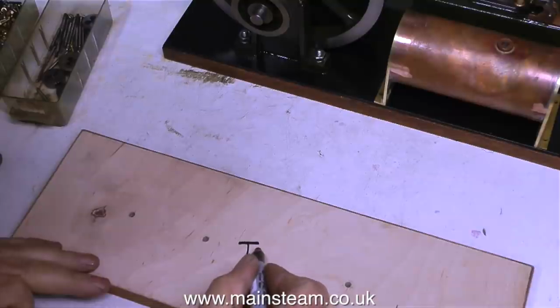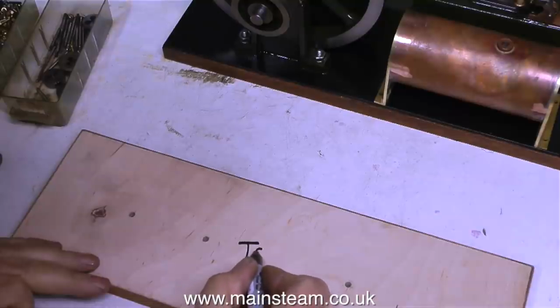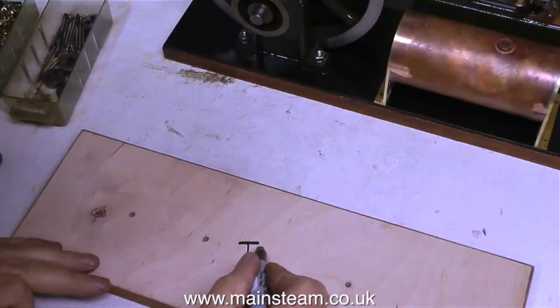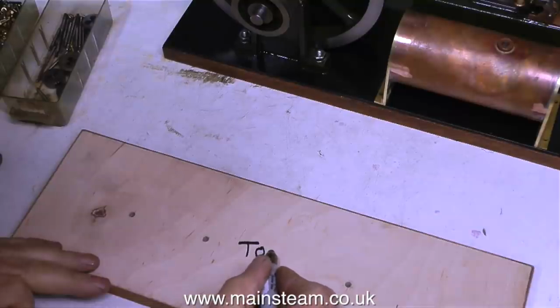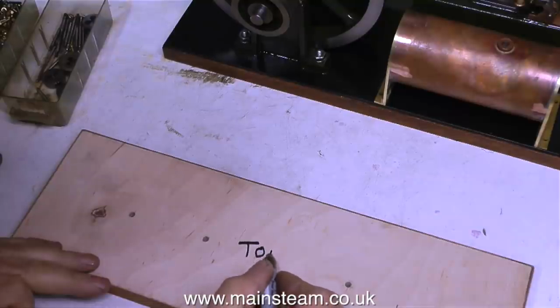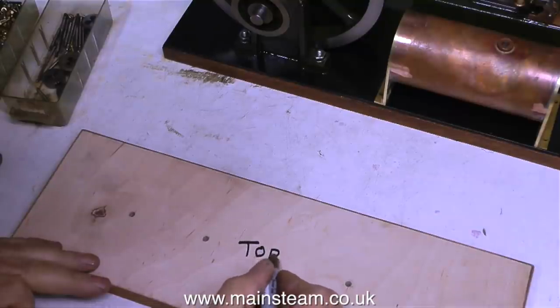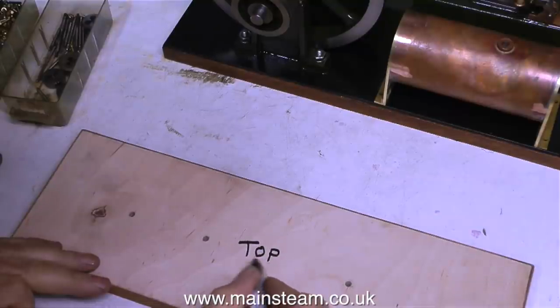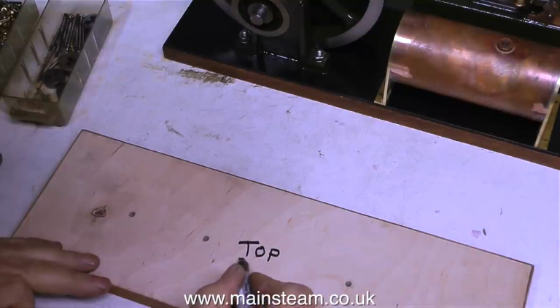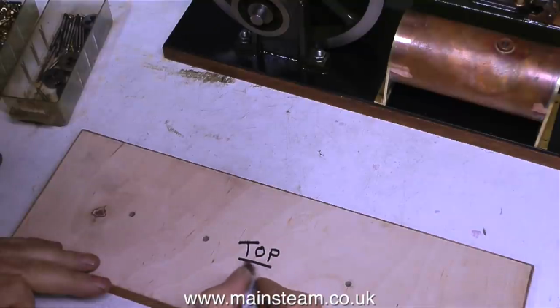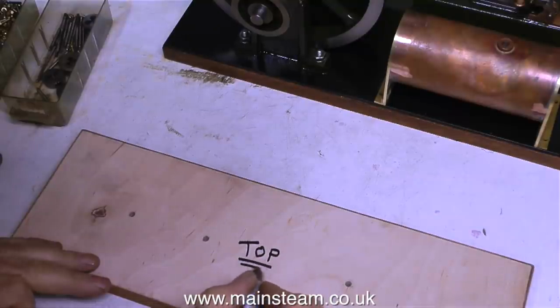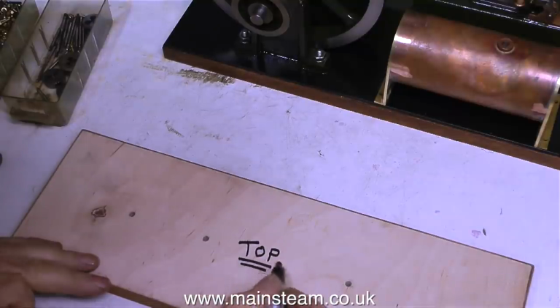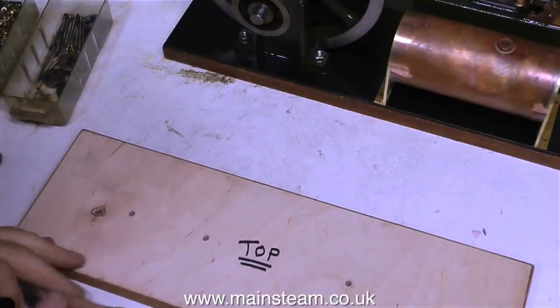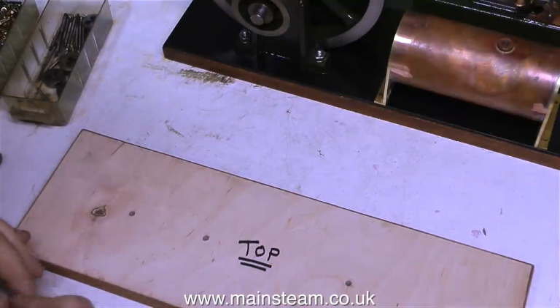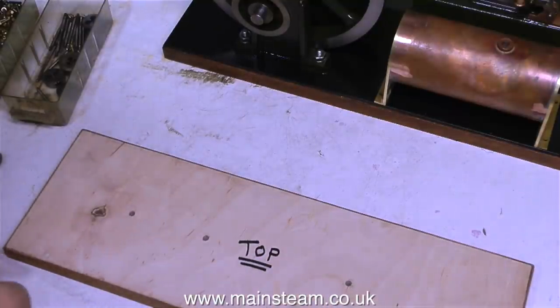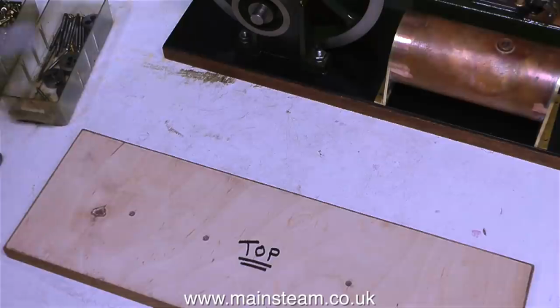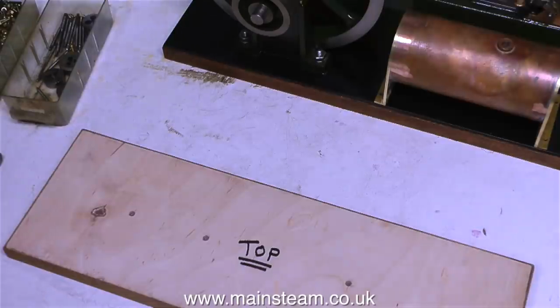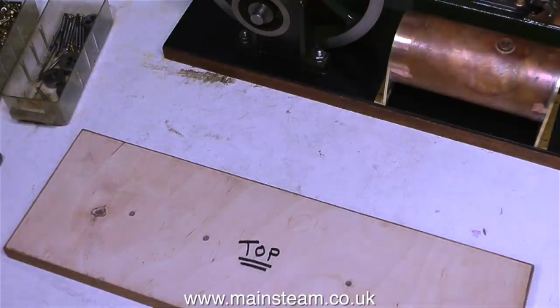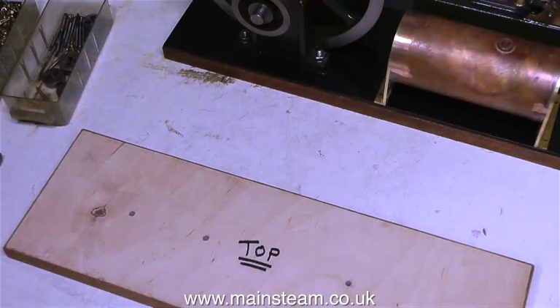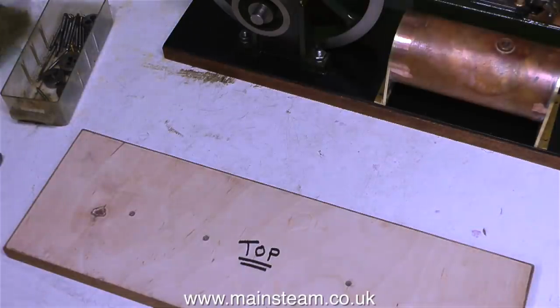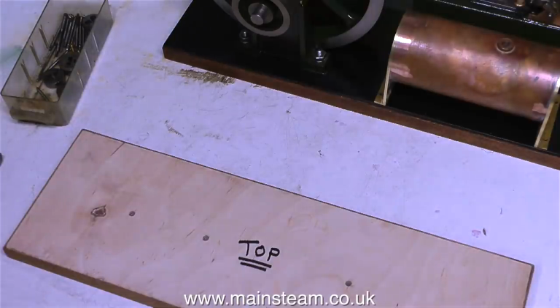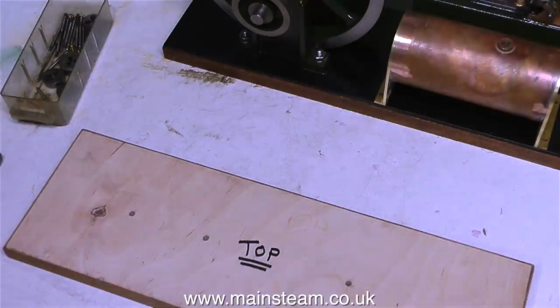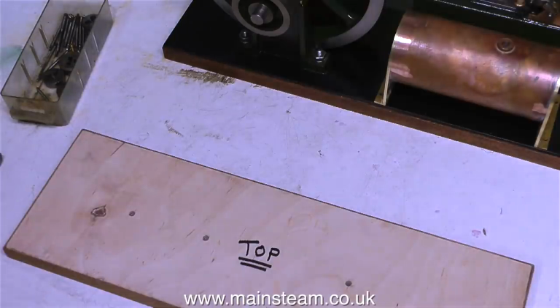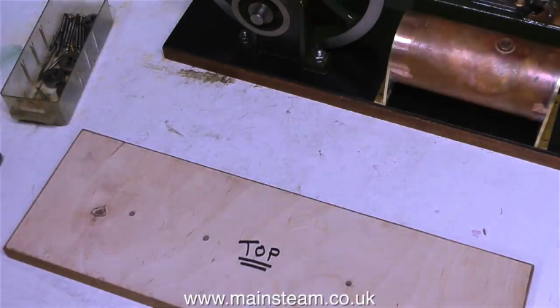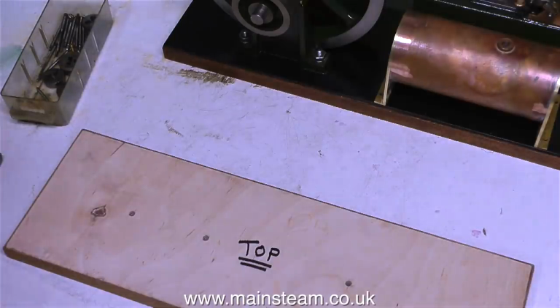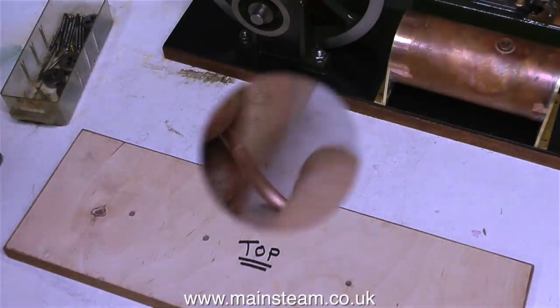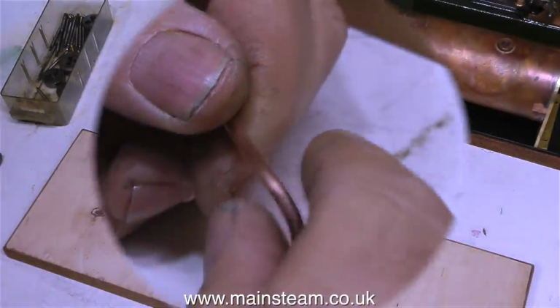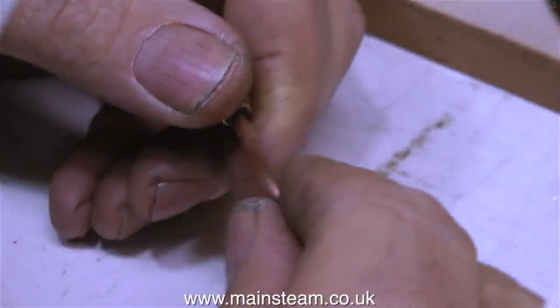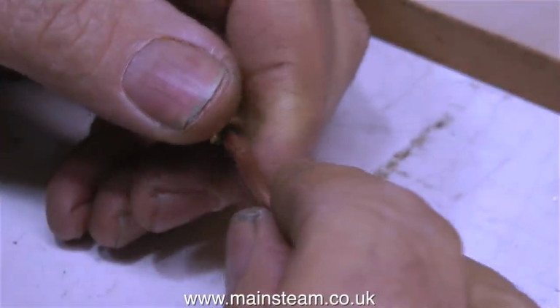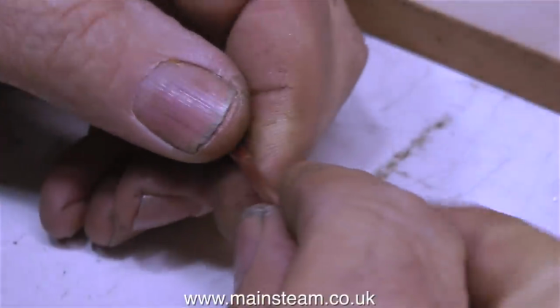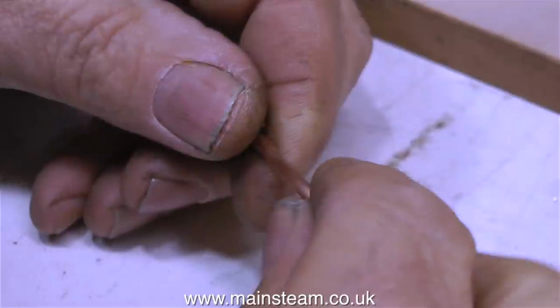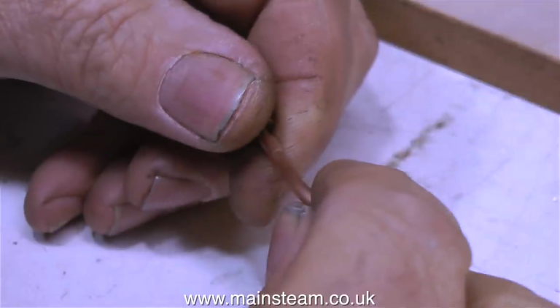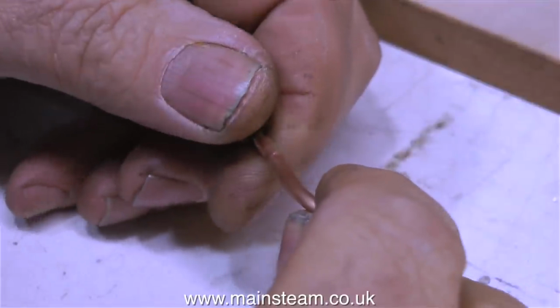What I'm doing at the moment is writing the word 'top' on top of this piece of wood, because I'm going to varnish the top just to waterproof it in case any water gets under the metal plate.